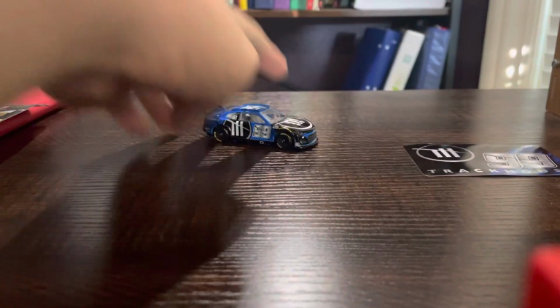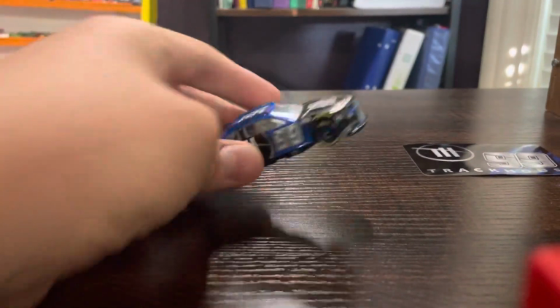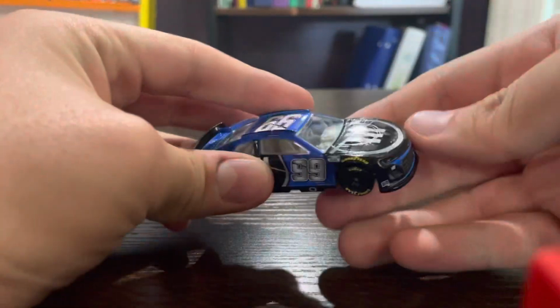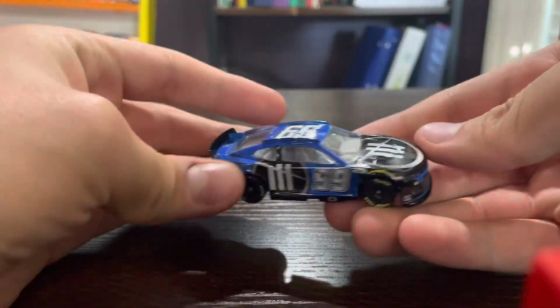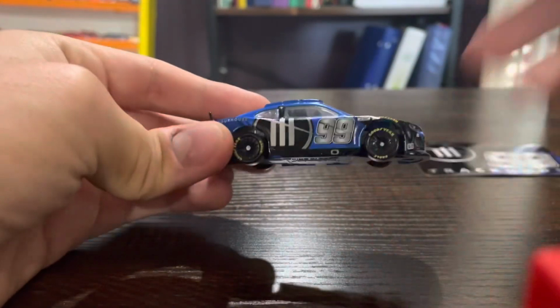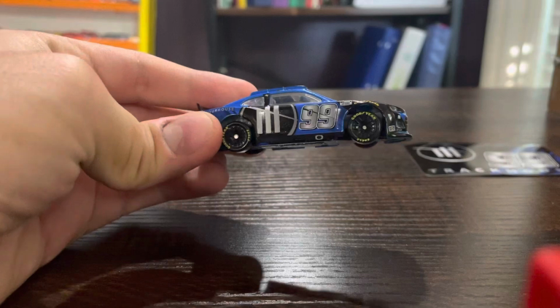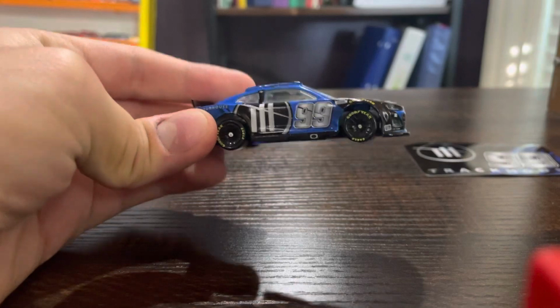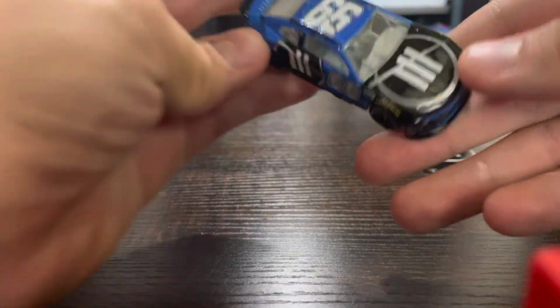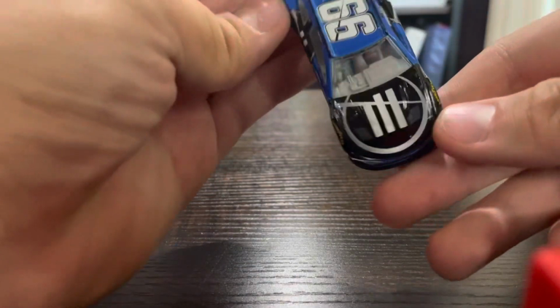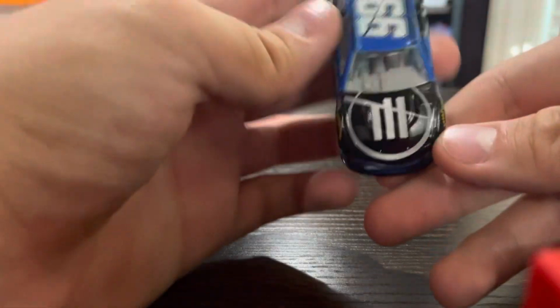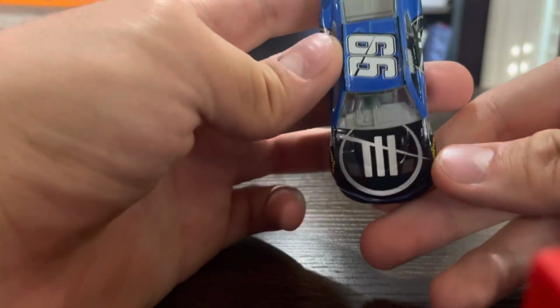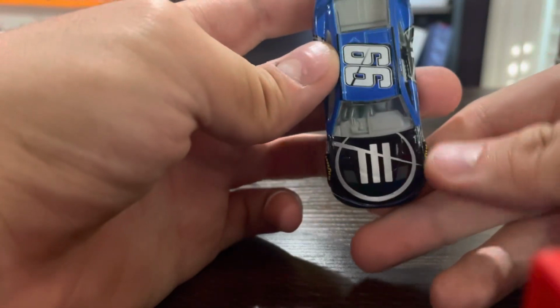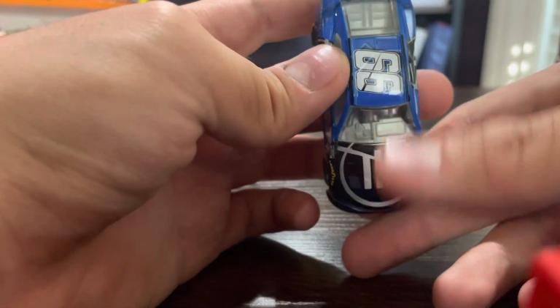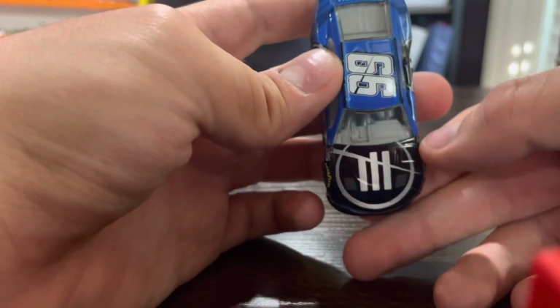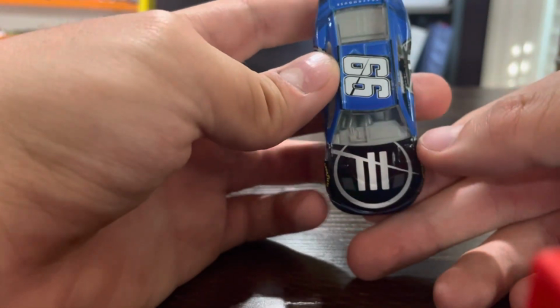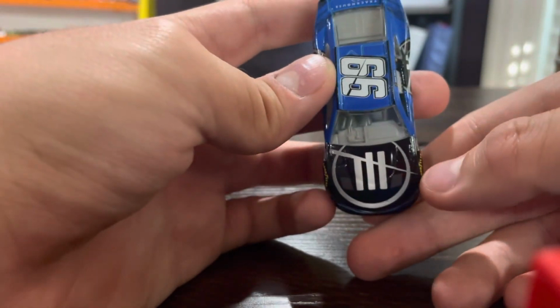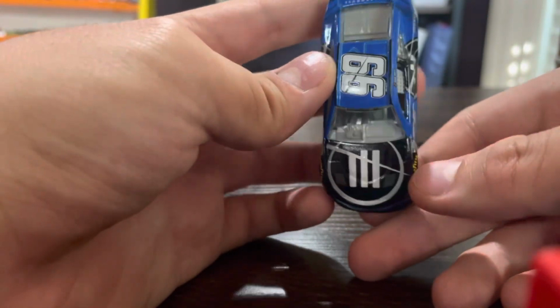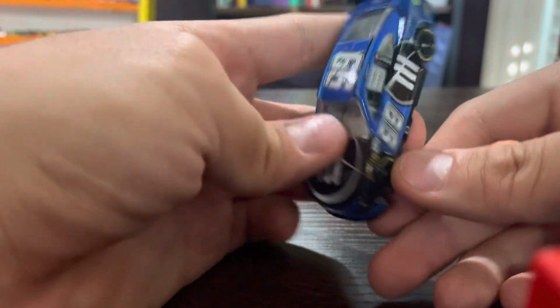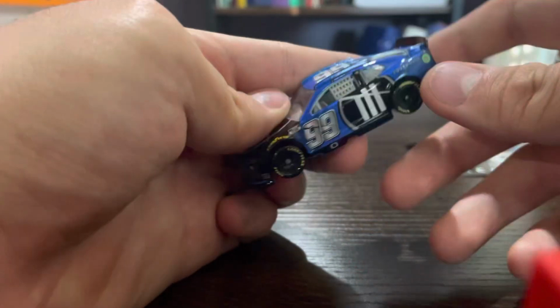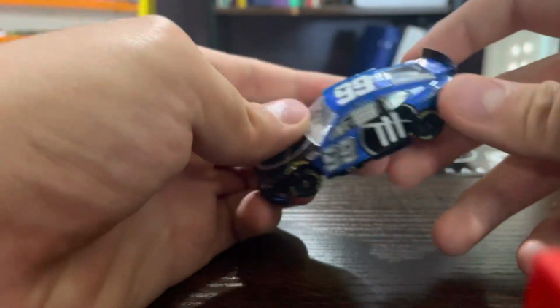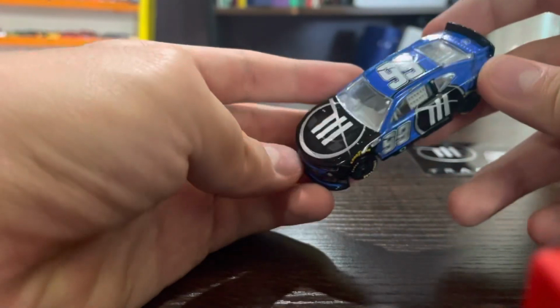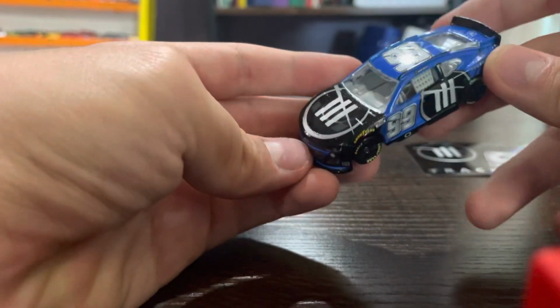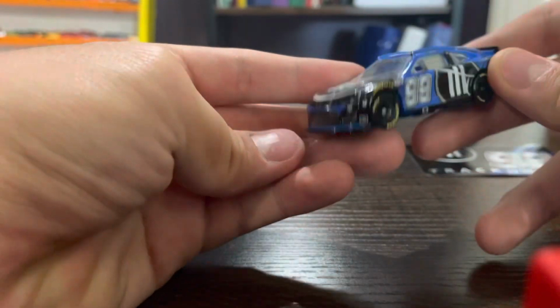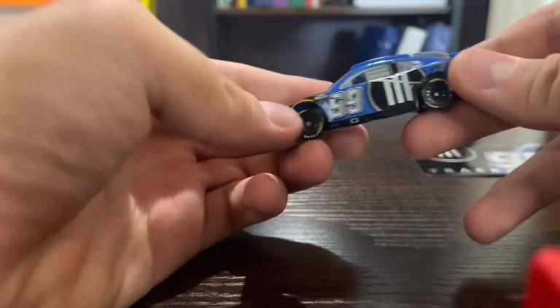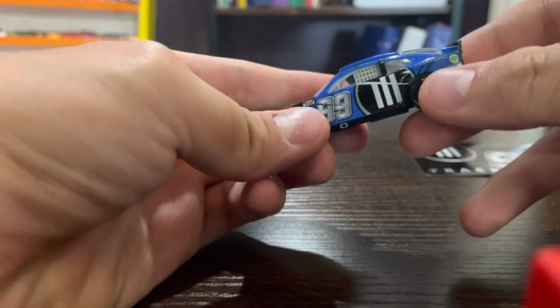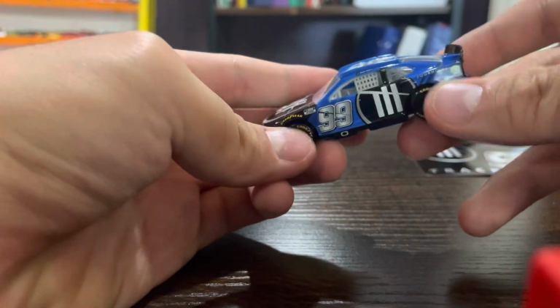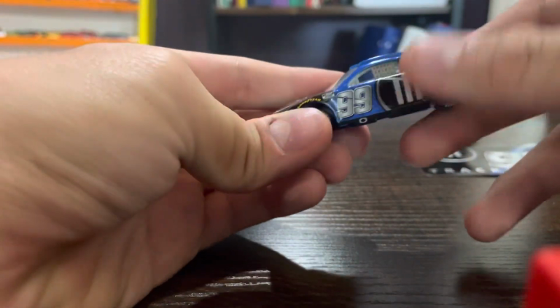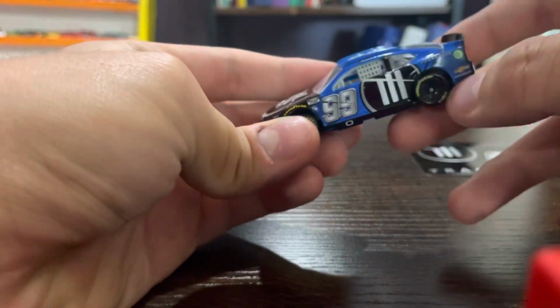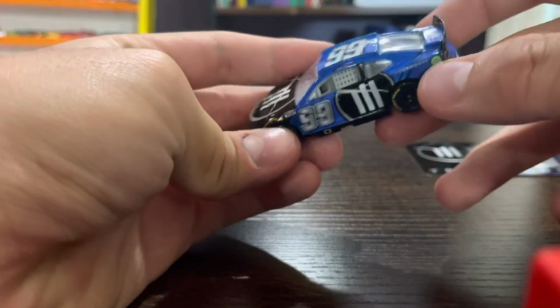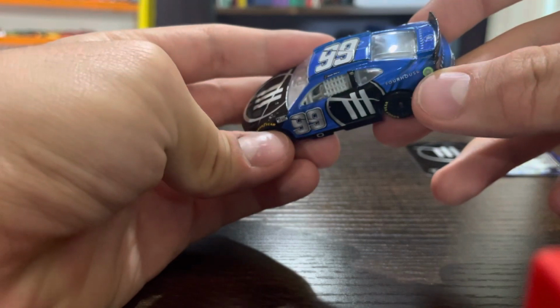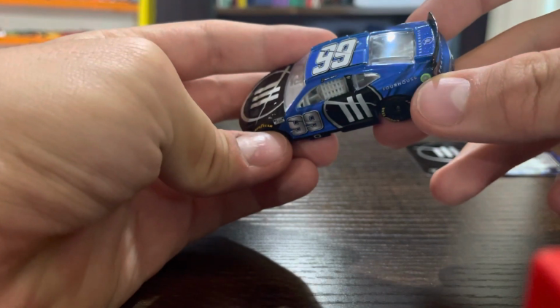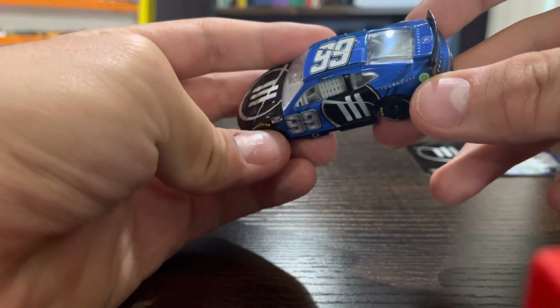Daniel Suarez obviously drives the number 99 for Trackhouse. Trackhouse Racing is entering its second year, so there's the logo of the Trackhouse team. On the side here you got the logo and the small Trackhouse.